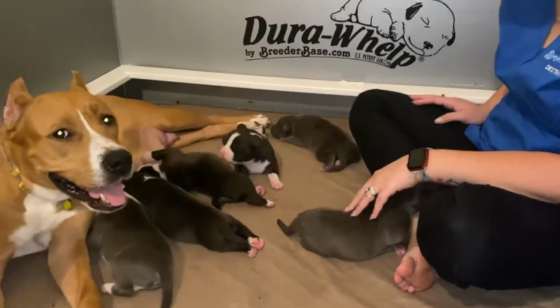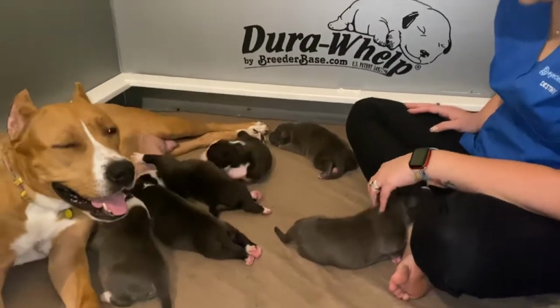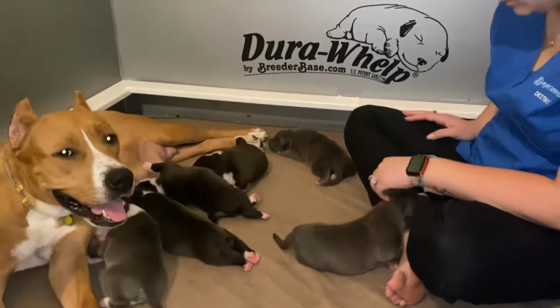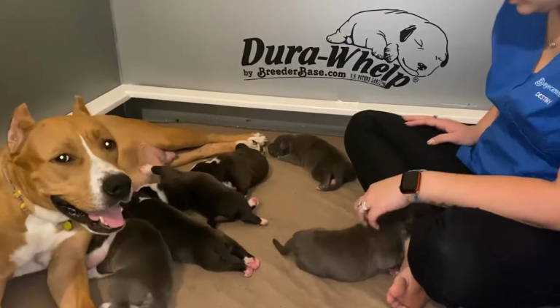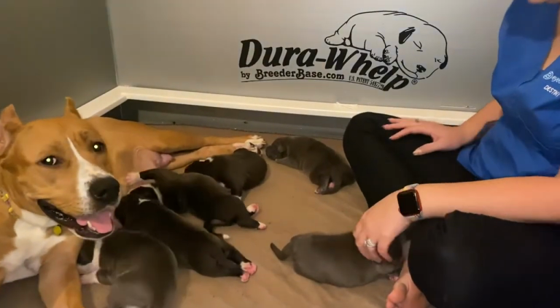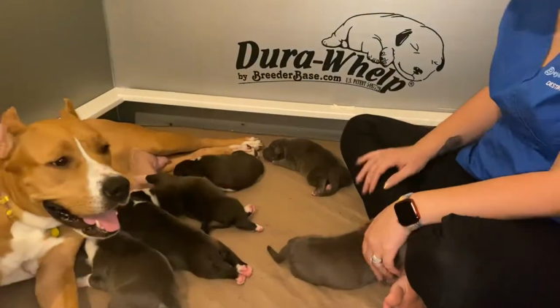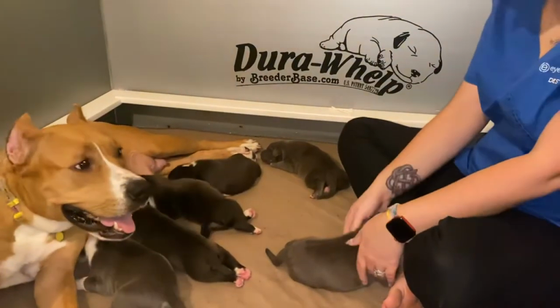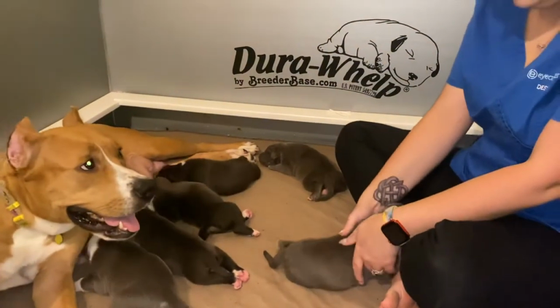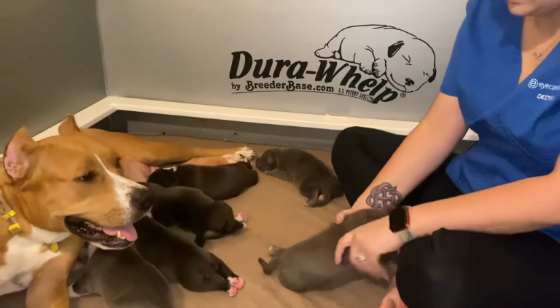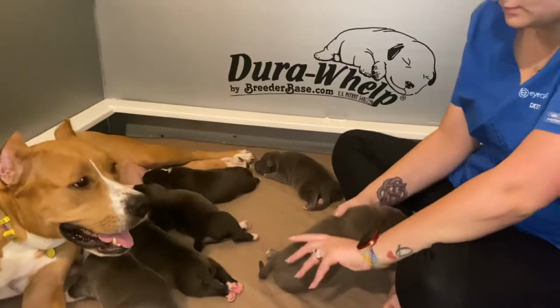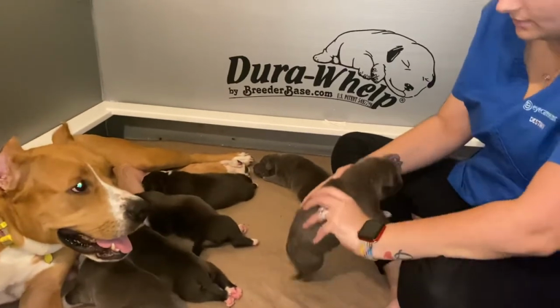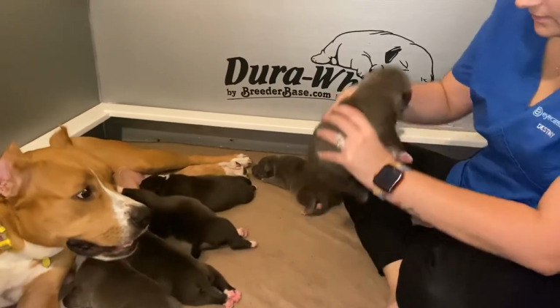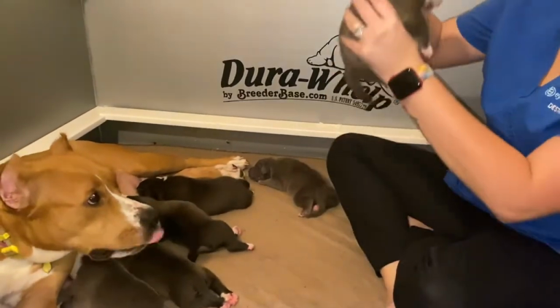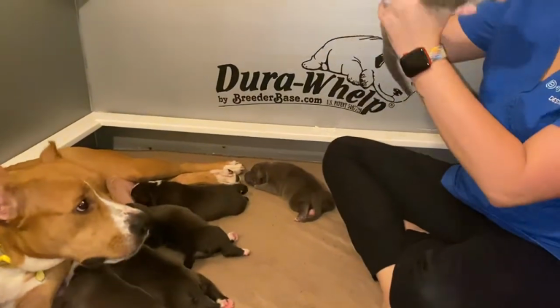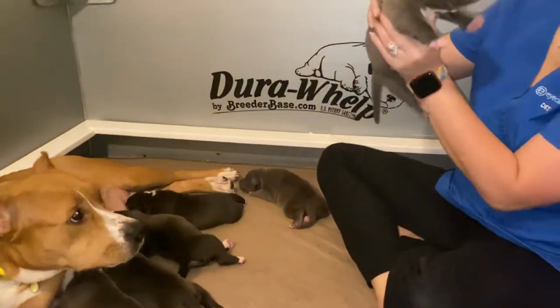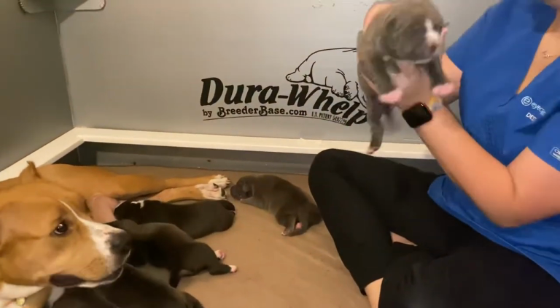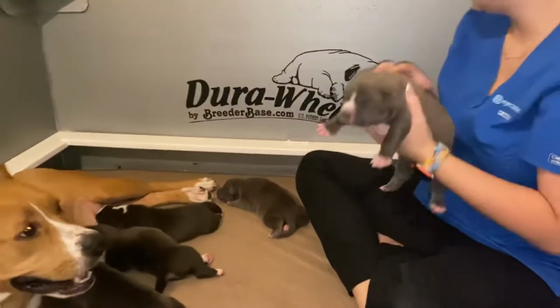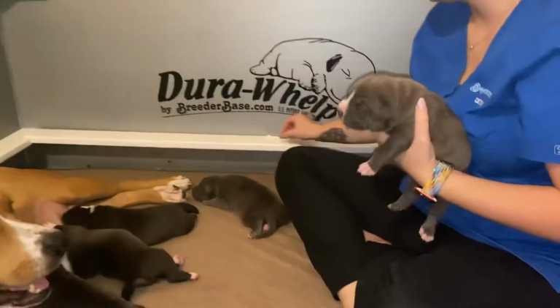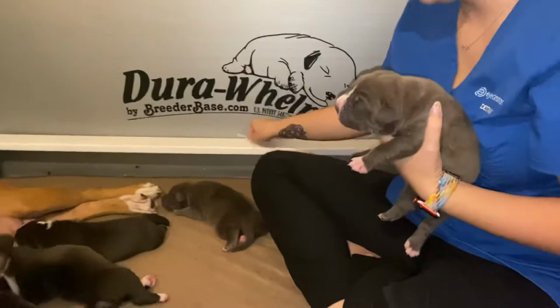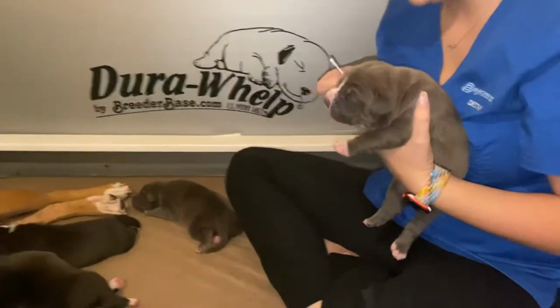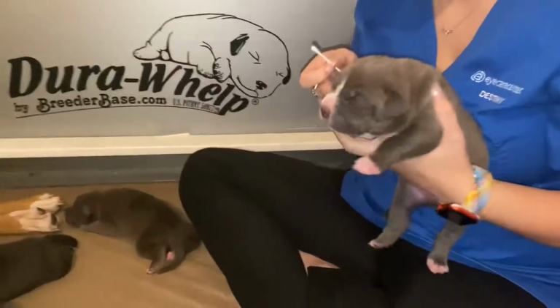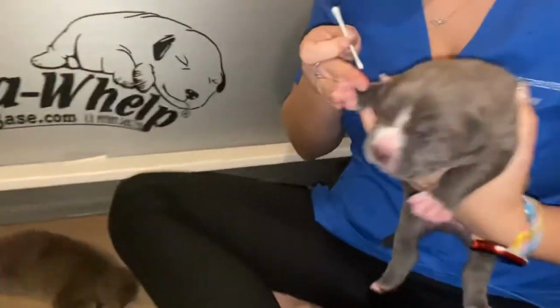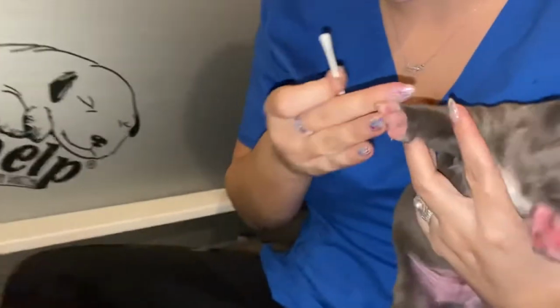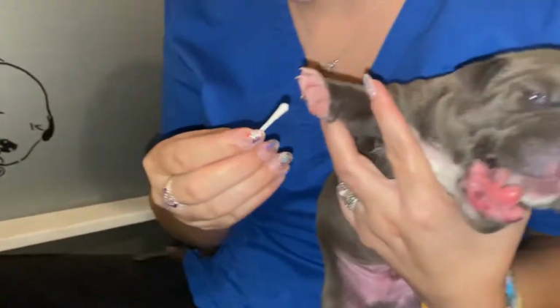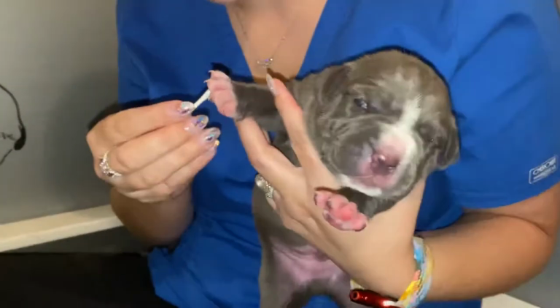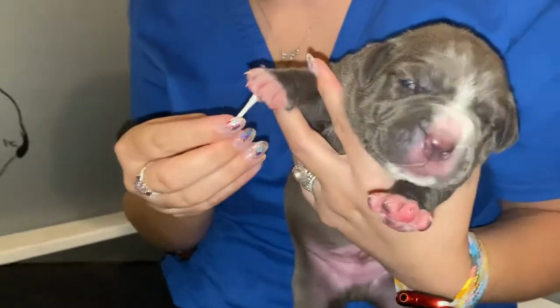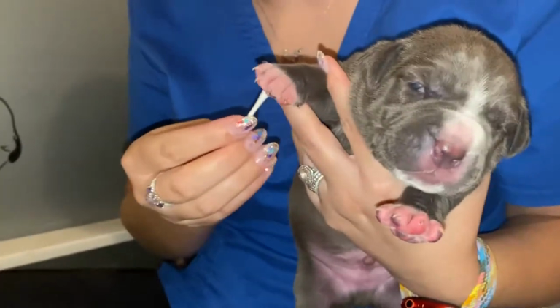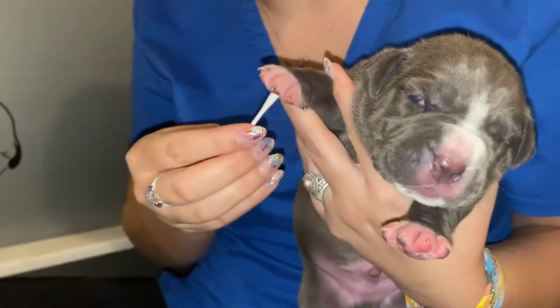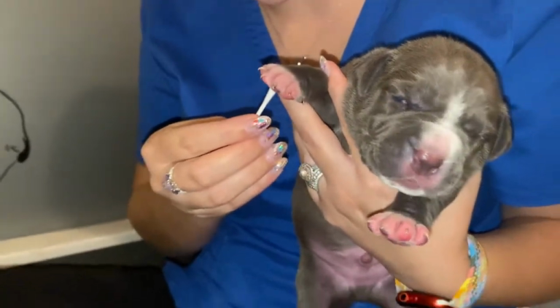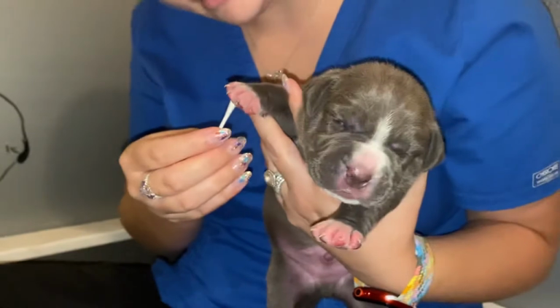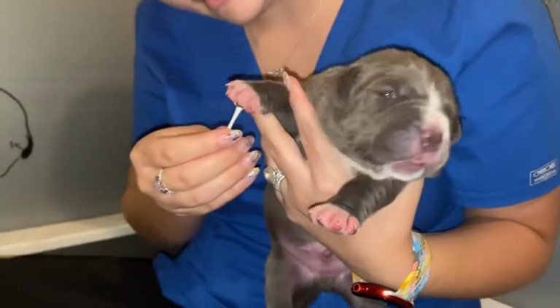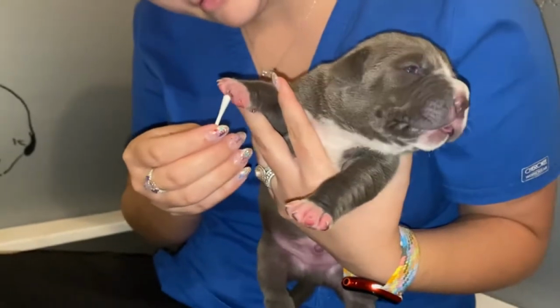We're going to go ahead and get started. The first thing we do with the first puppy is take a Q-tip and tickle between their toes — stimulate between their toes for three to five seconds.